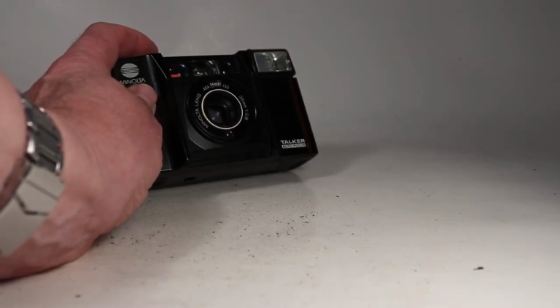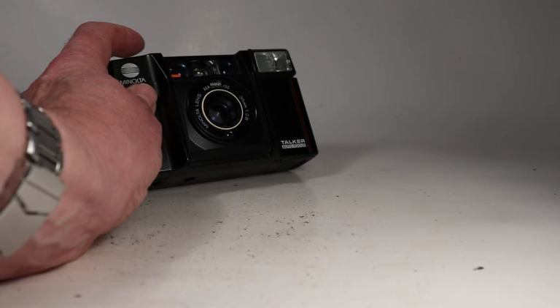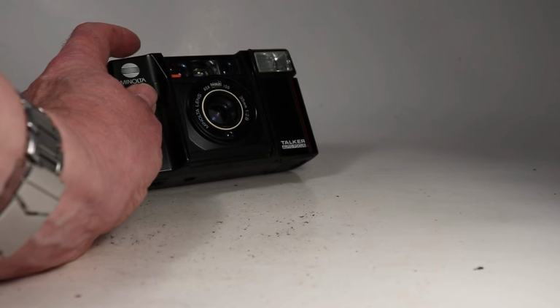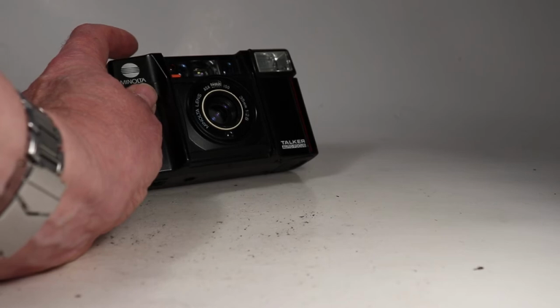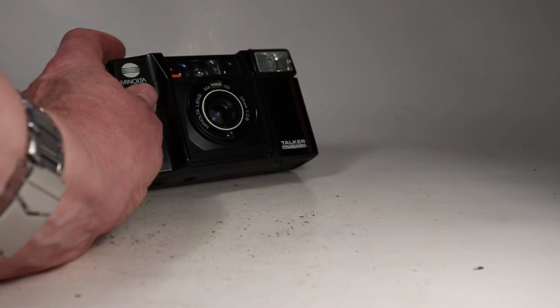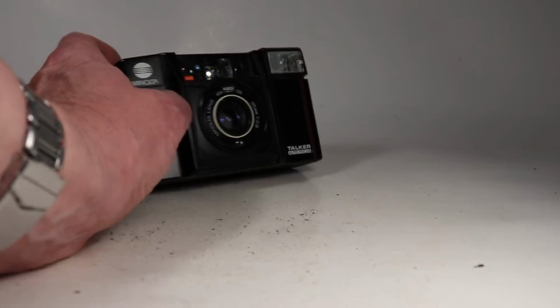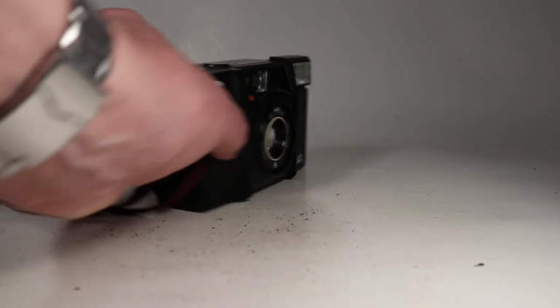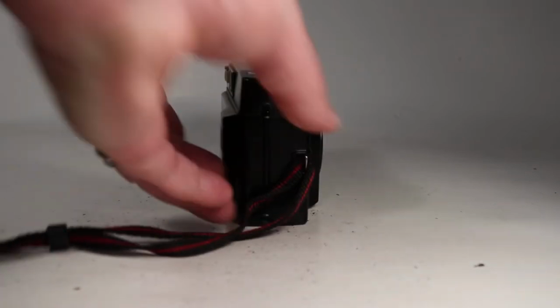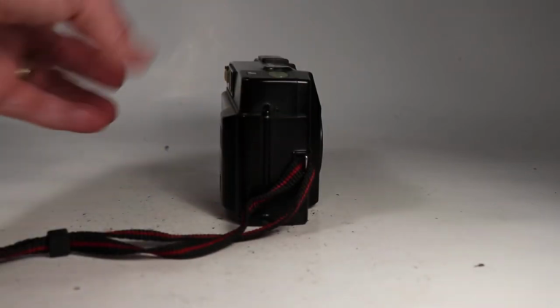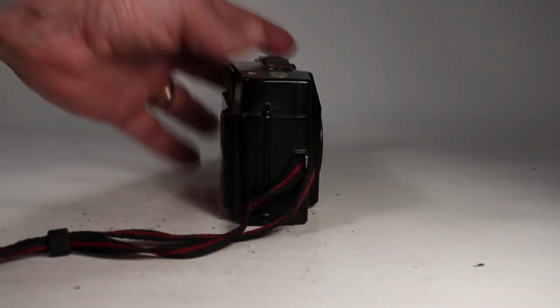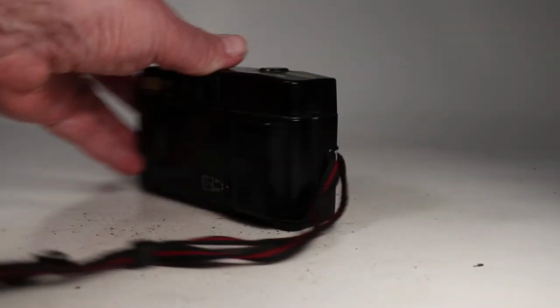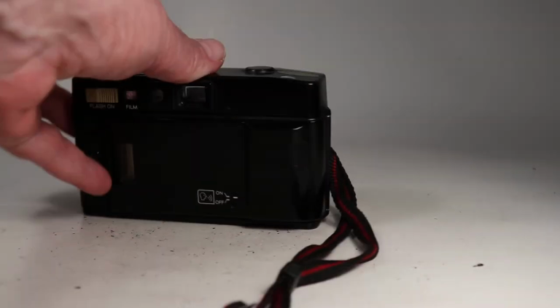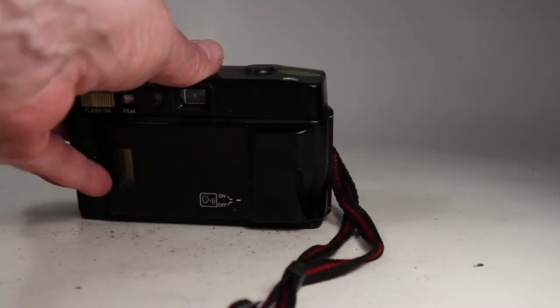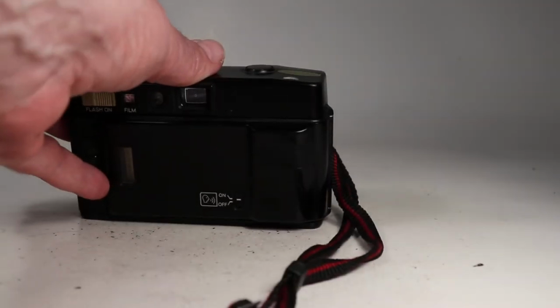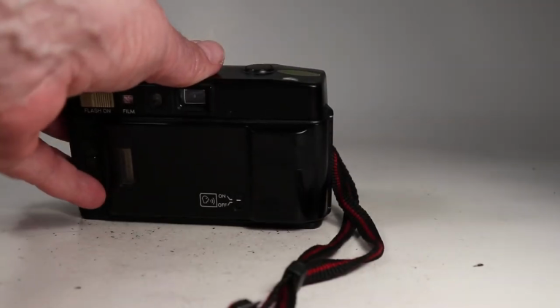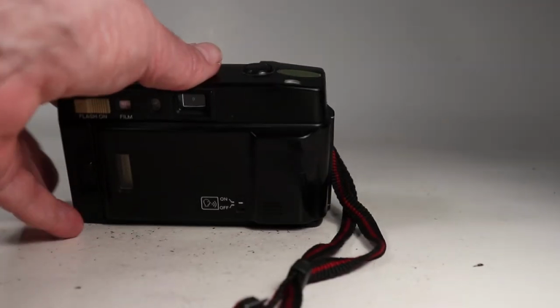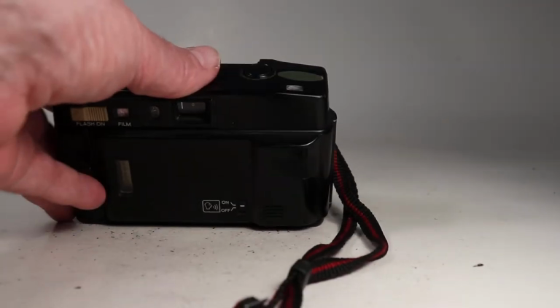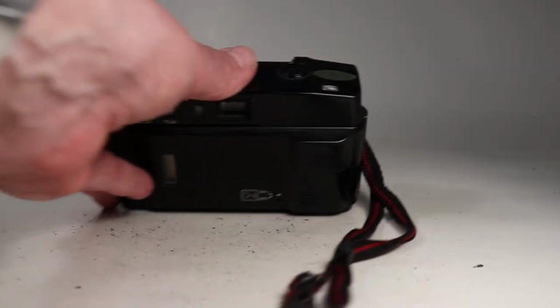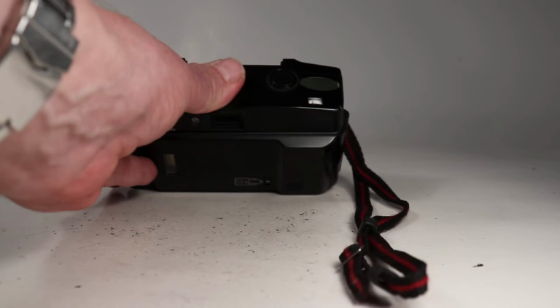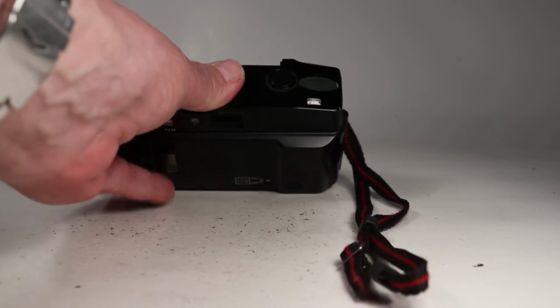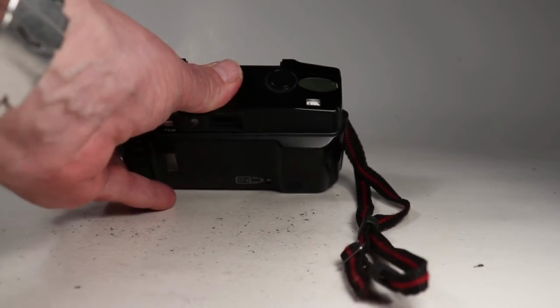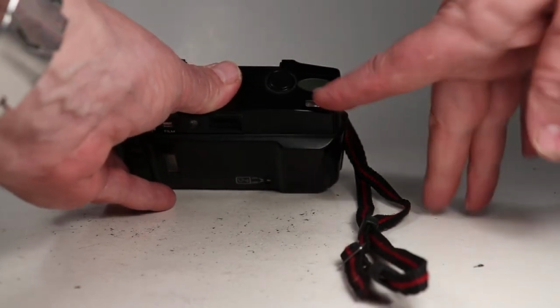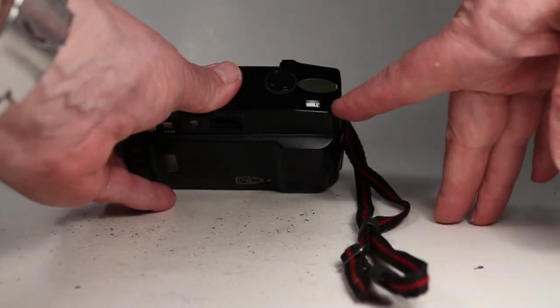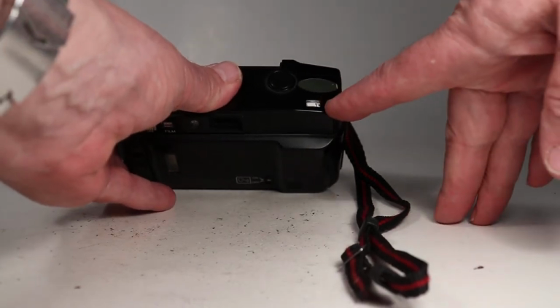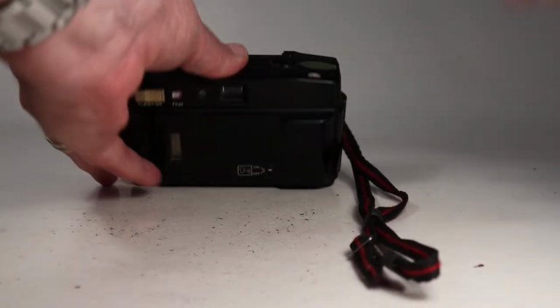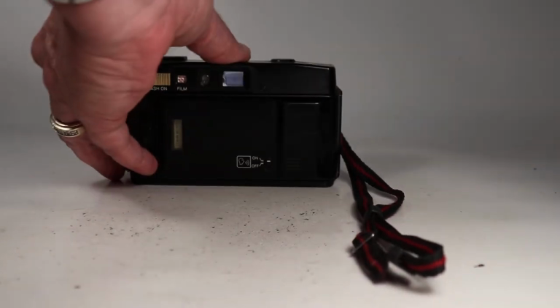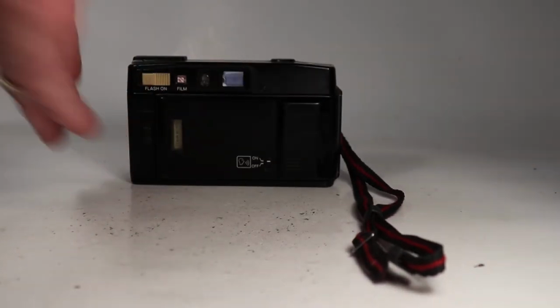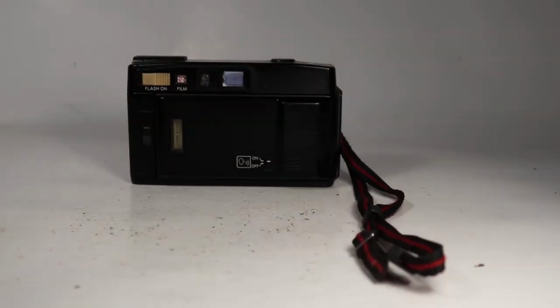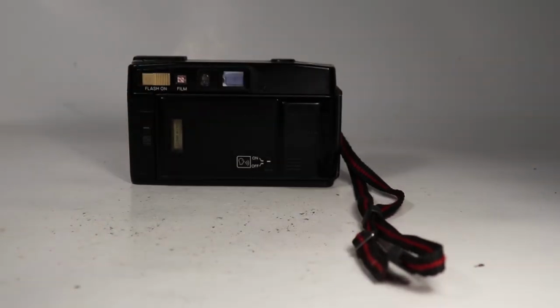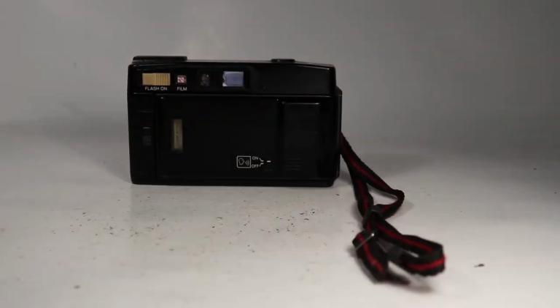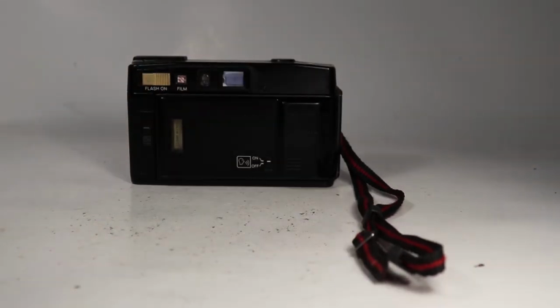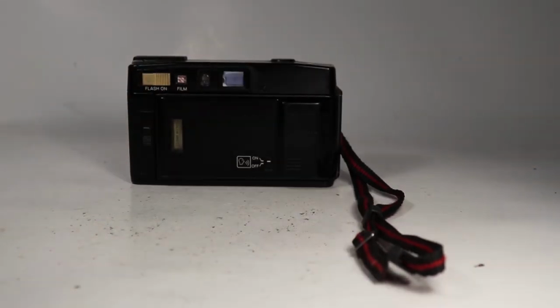It reached the end of the roll, so now it is rewinding. You can see the counter counting backwards here — we'll let it reach the end.